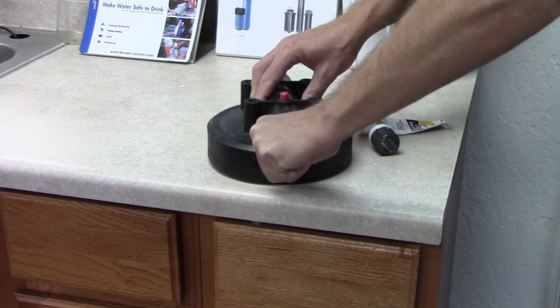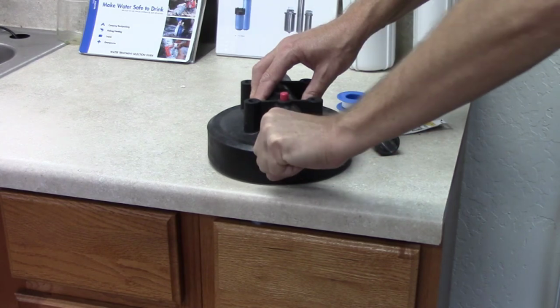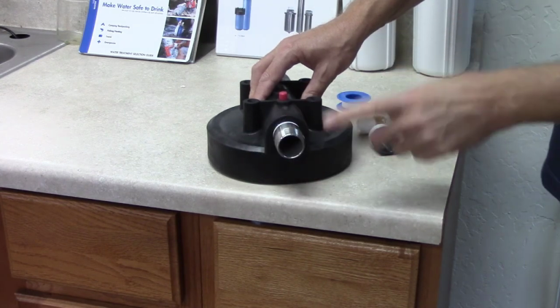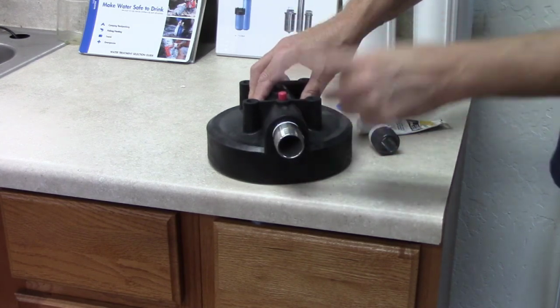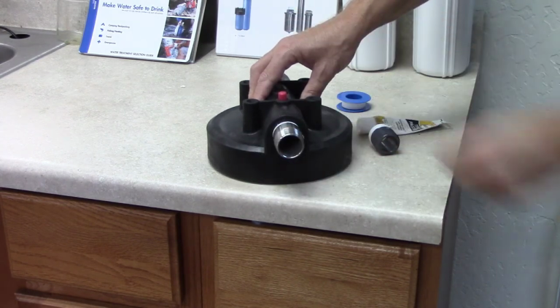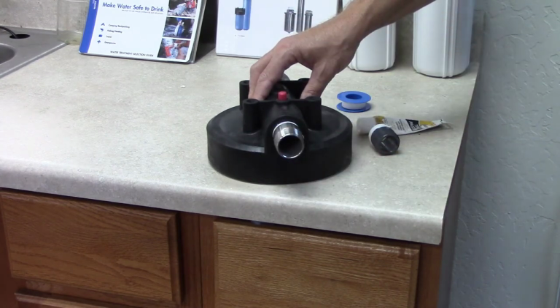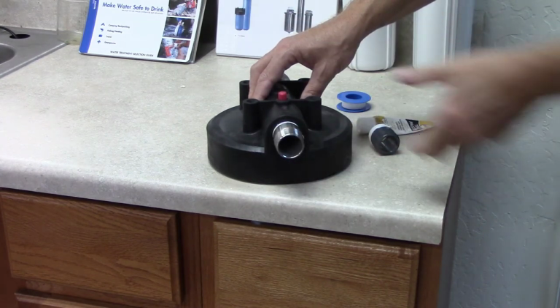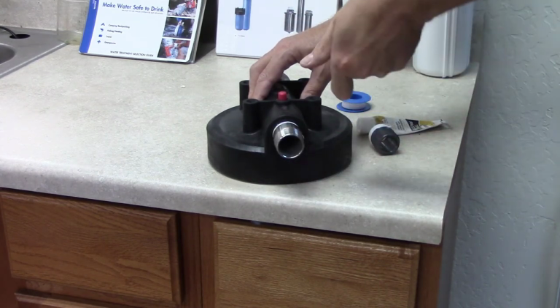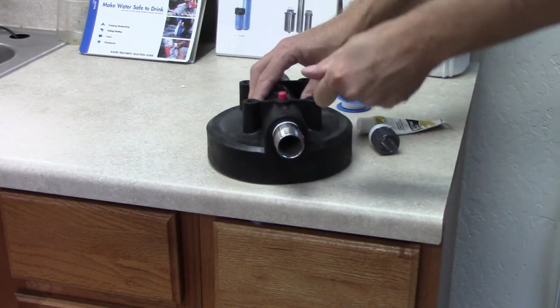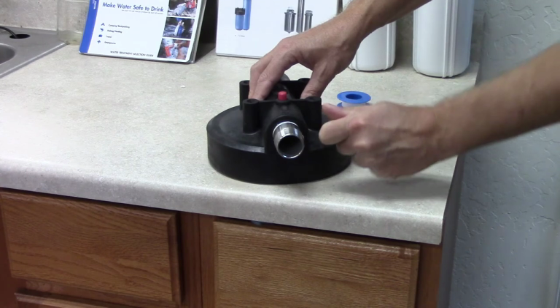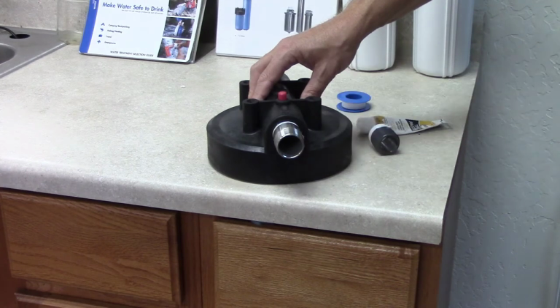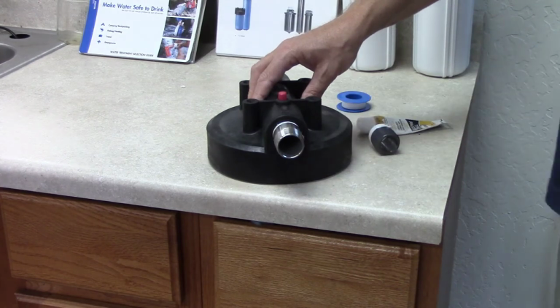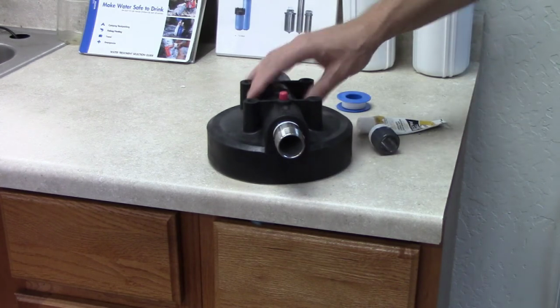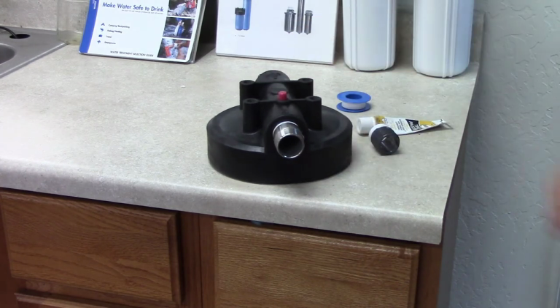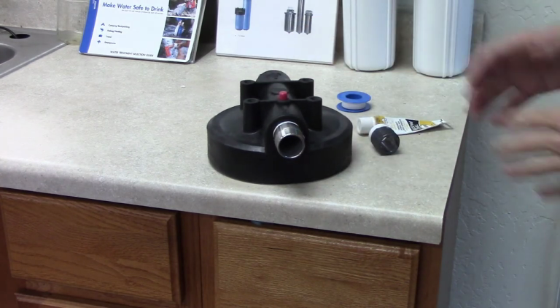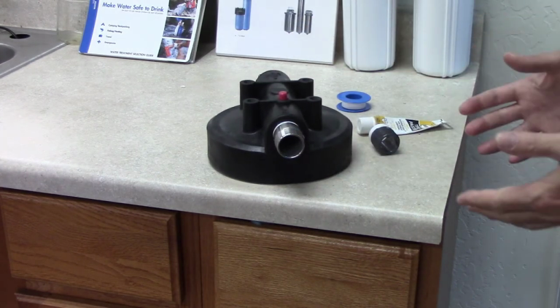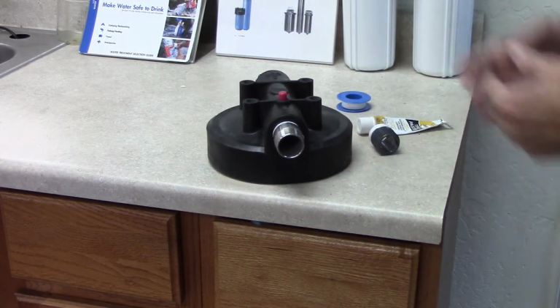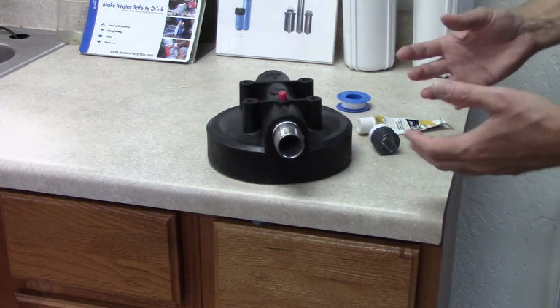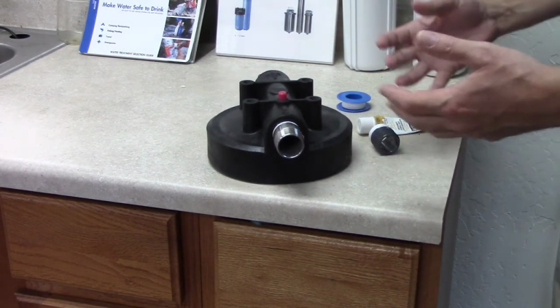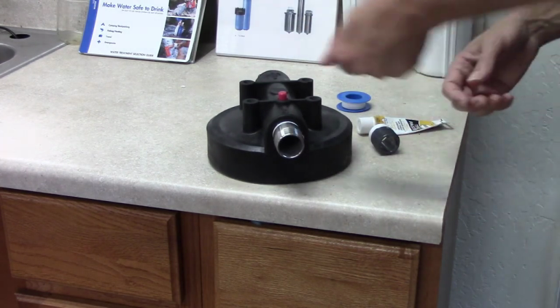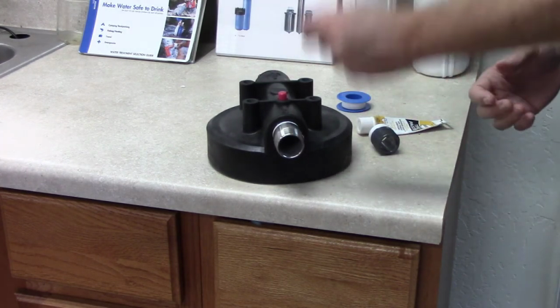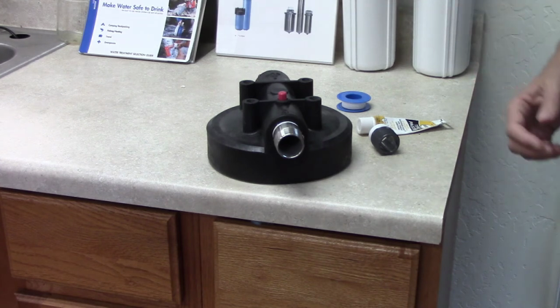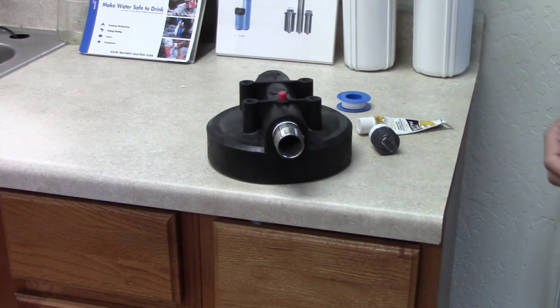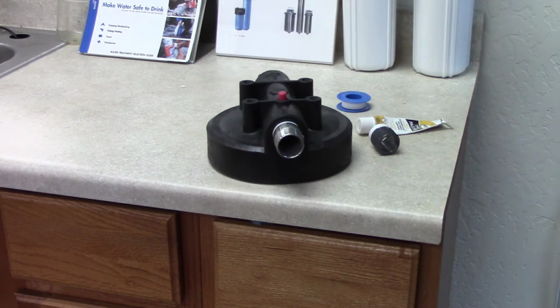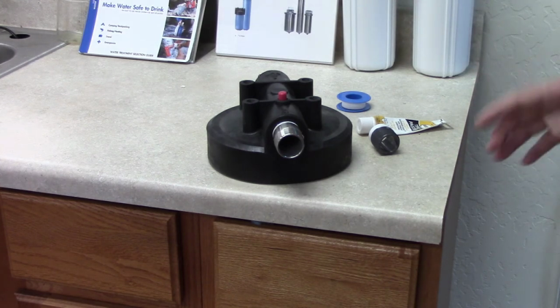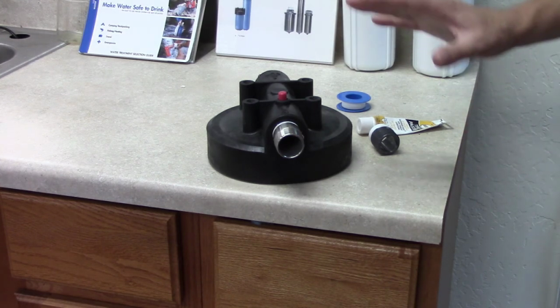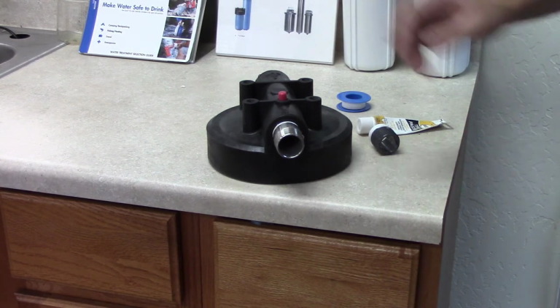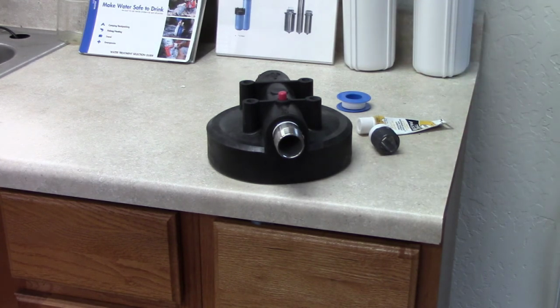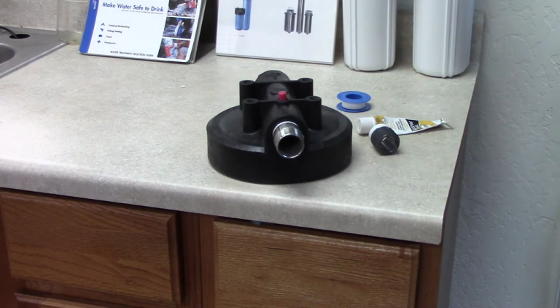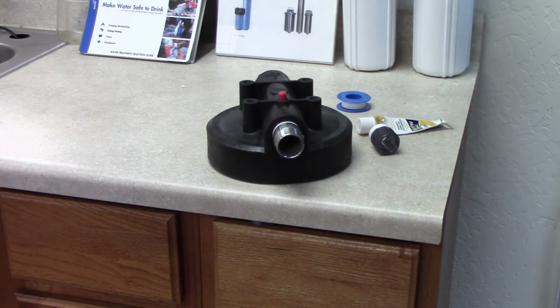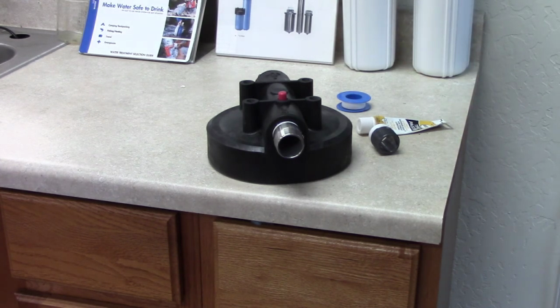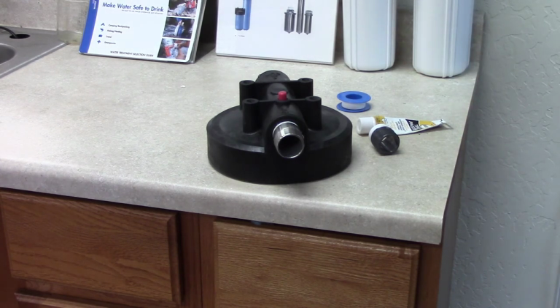Usually you tighten it hand tight and then maybe just another quarter turn with a wrench, then test it. If it leaks at that point then you can tighten it a little bit more, but you don't want to over-tighten it out of the gate. That's all folks.